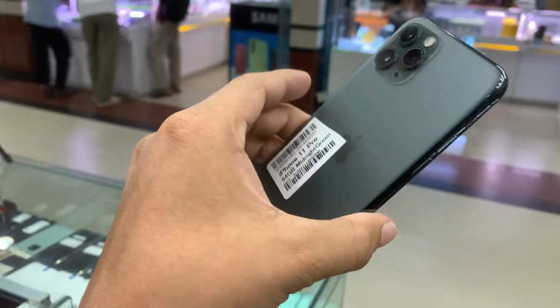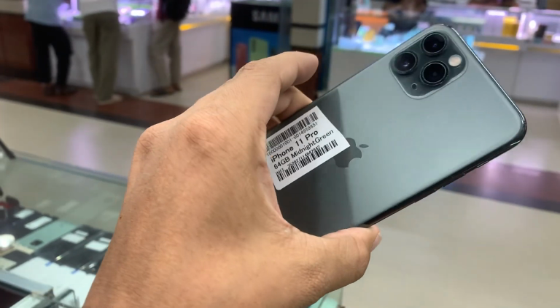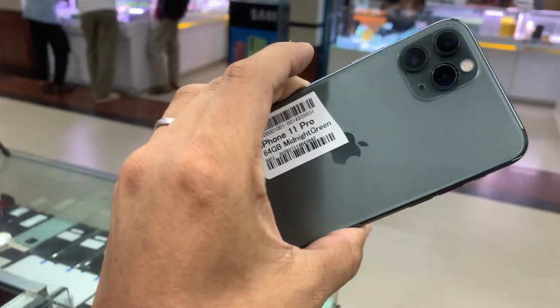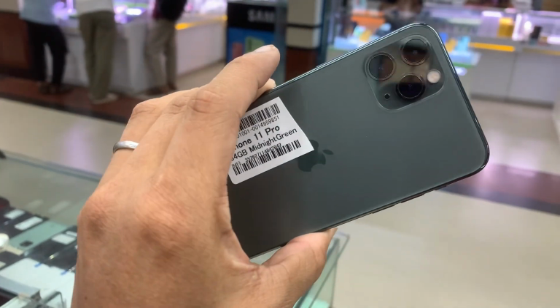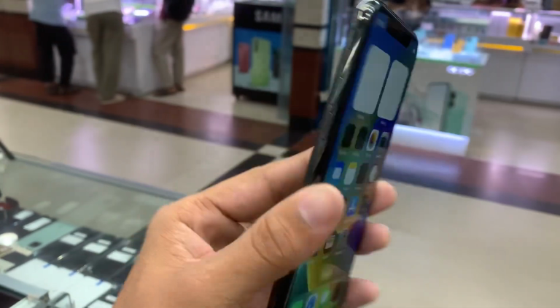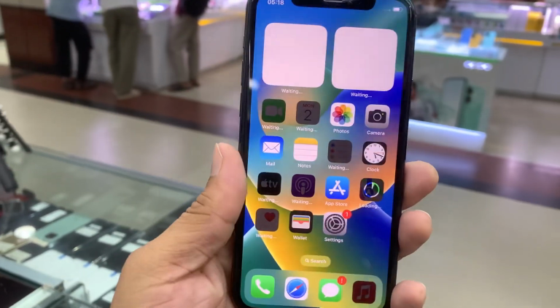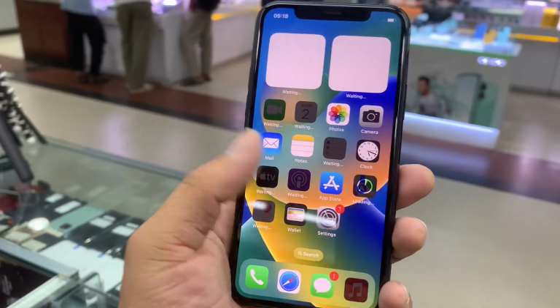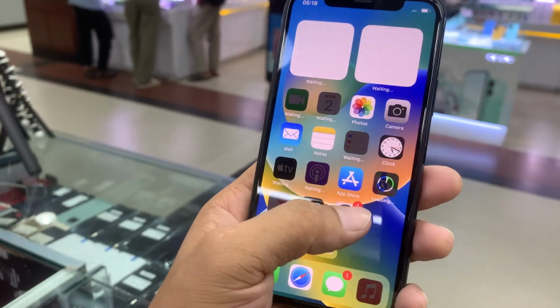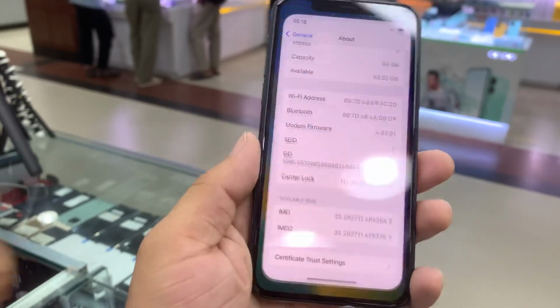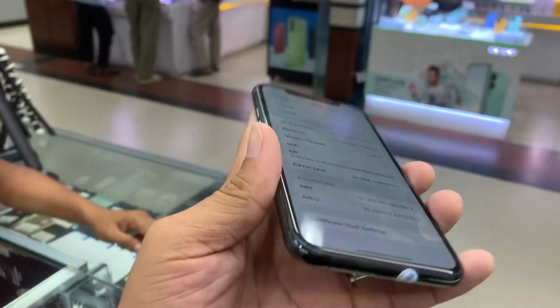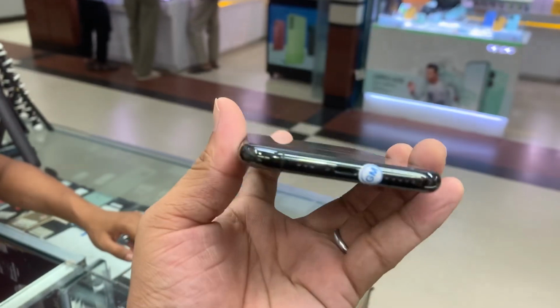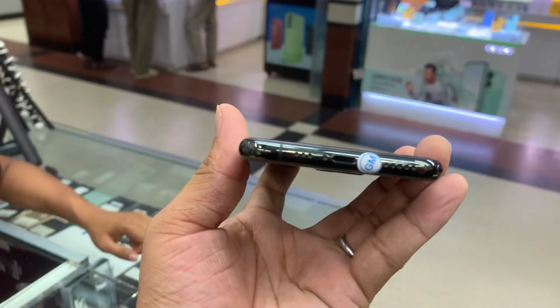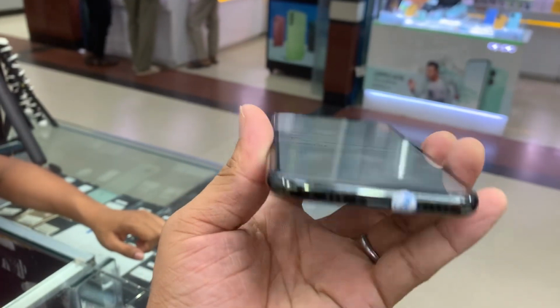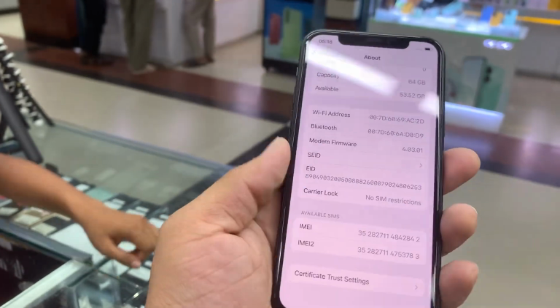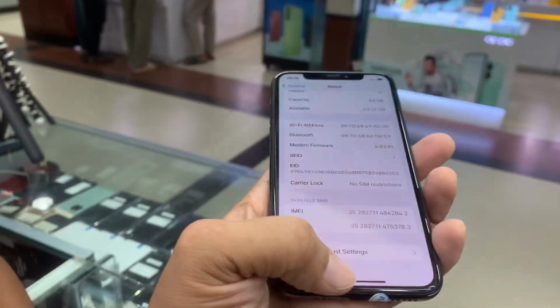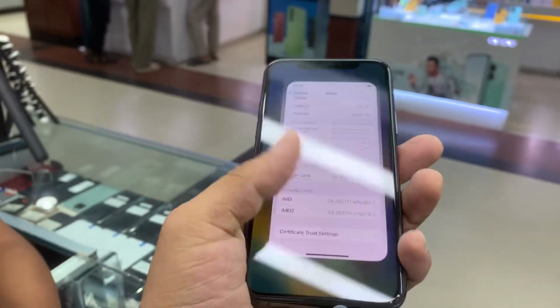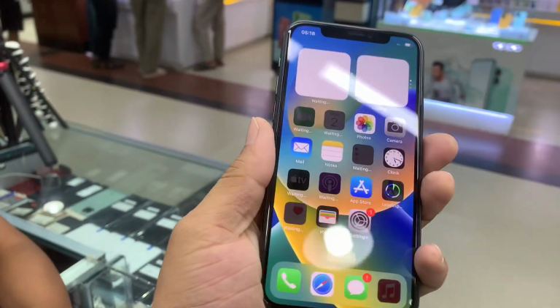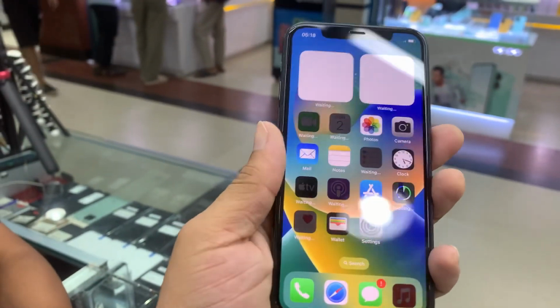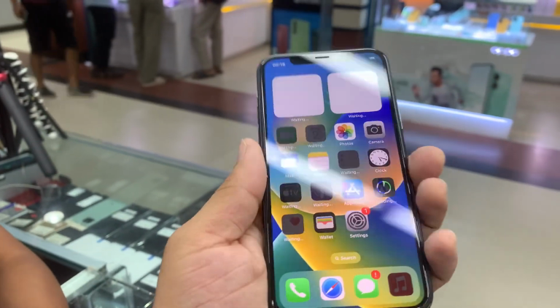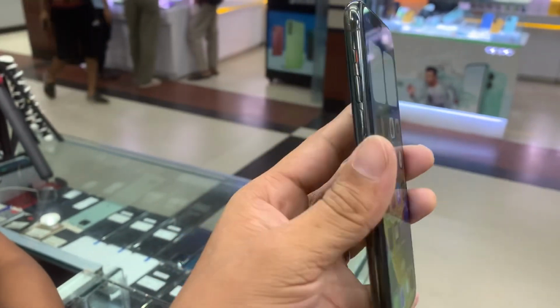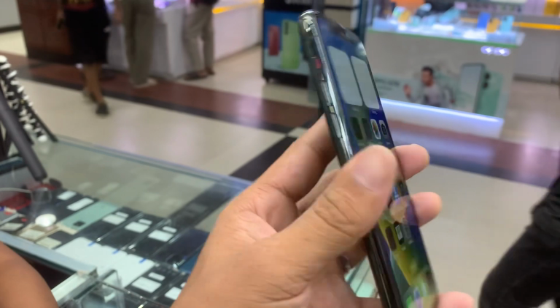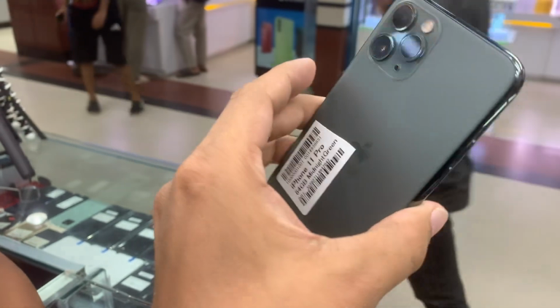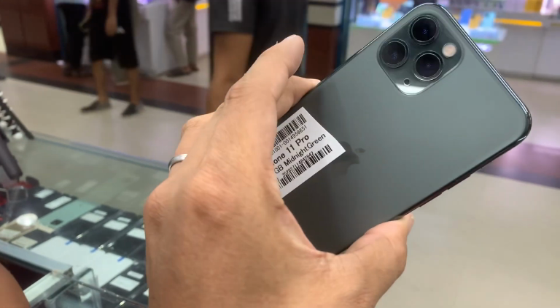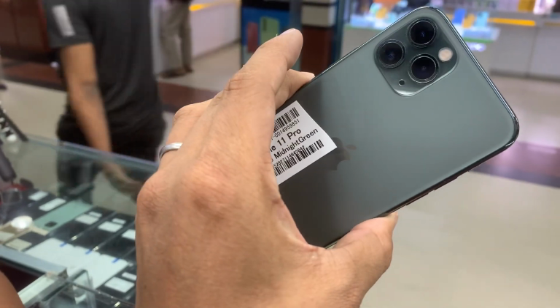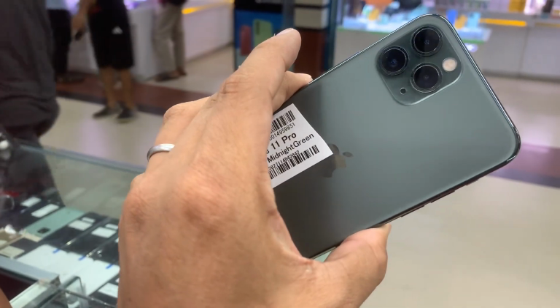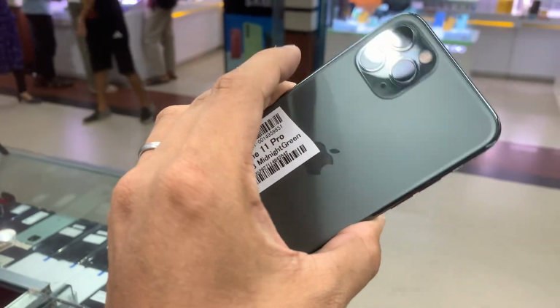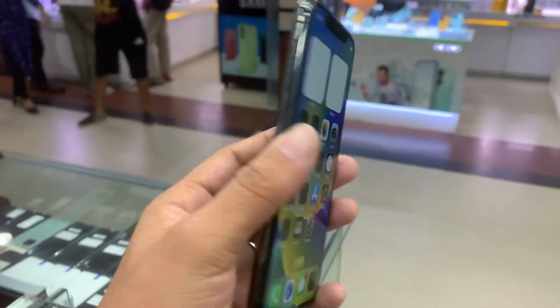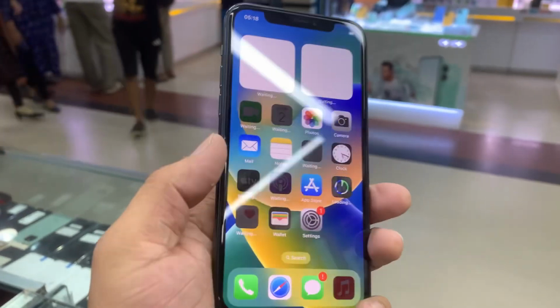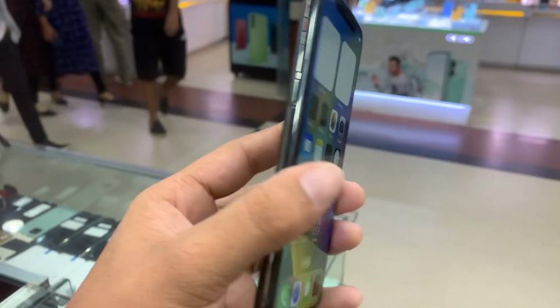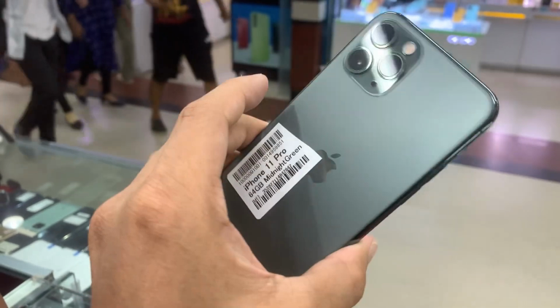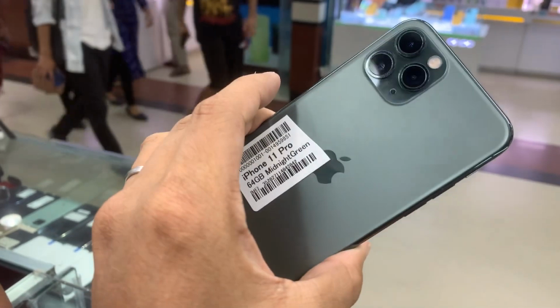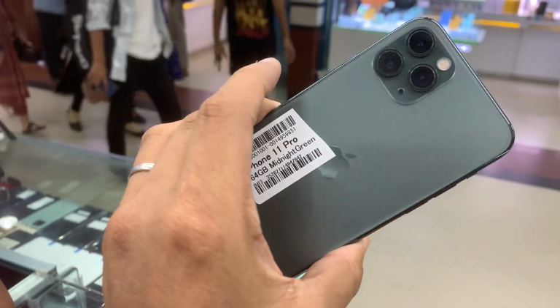I think it's a great price — it's an offer price for $1,900, but only $1,900.